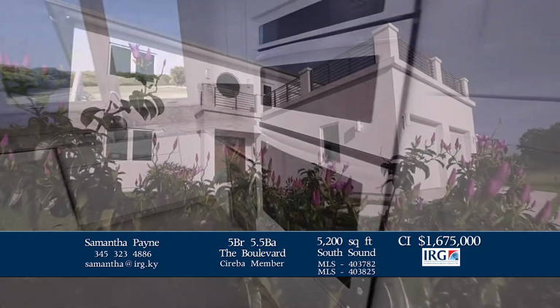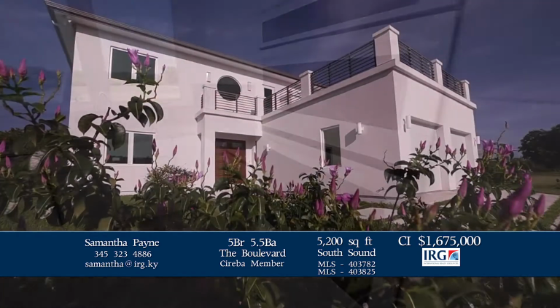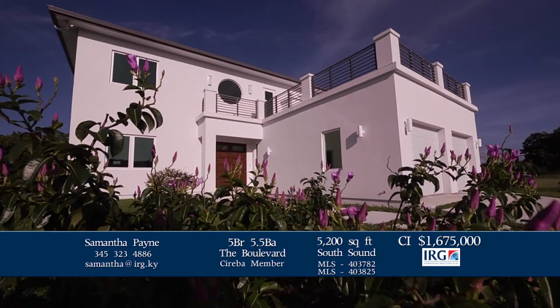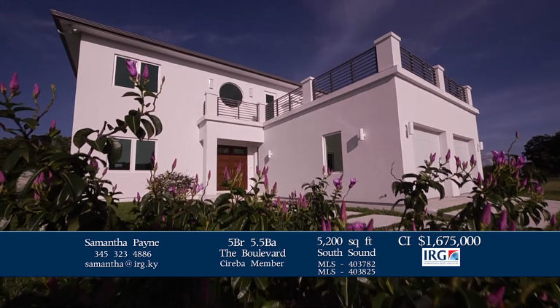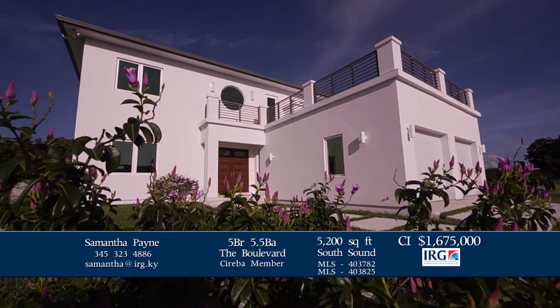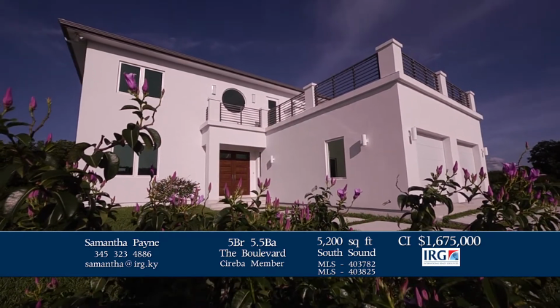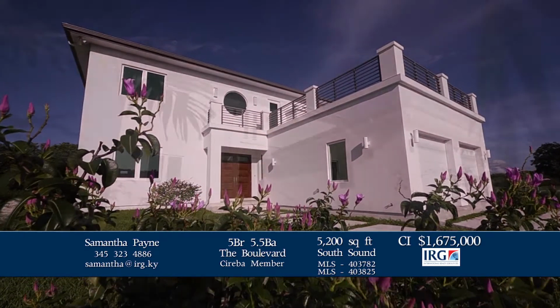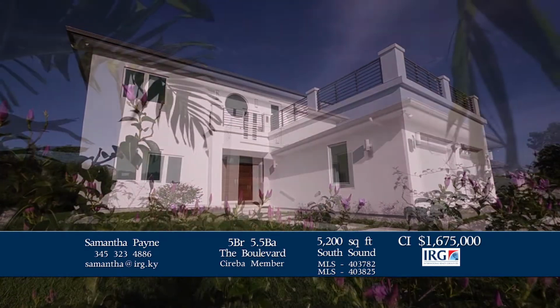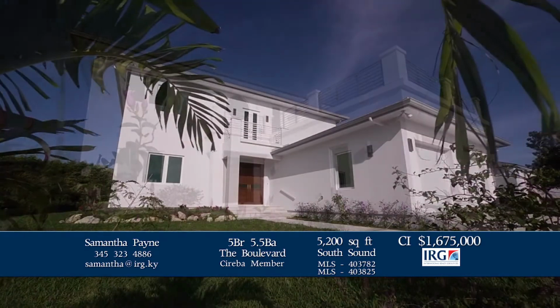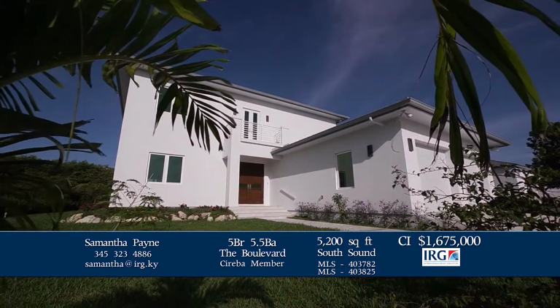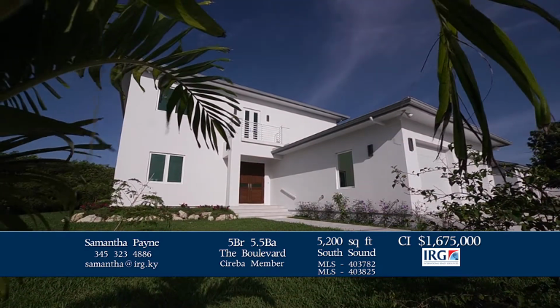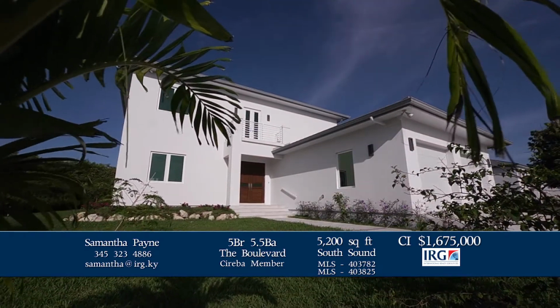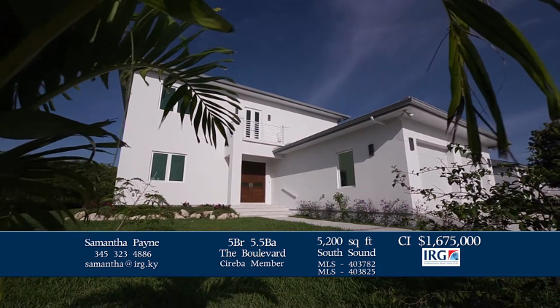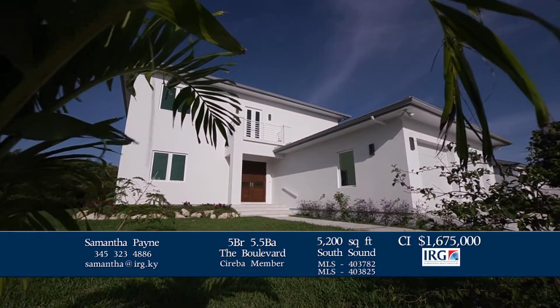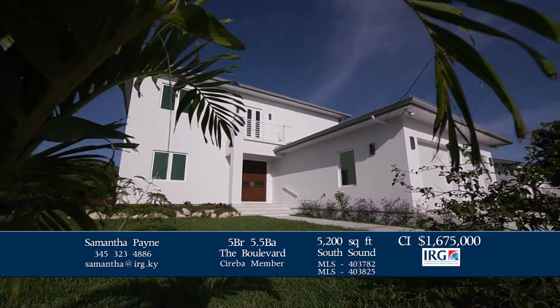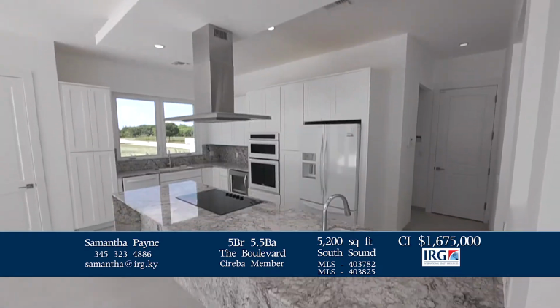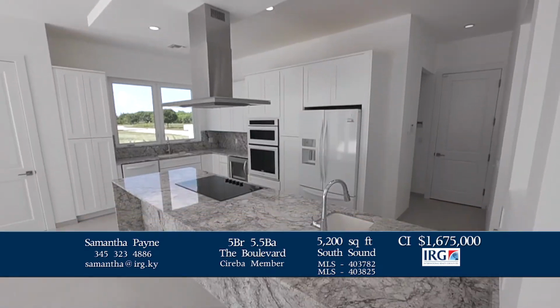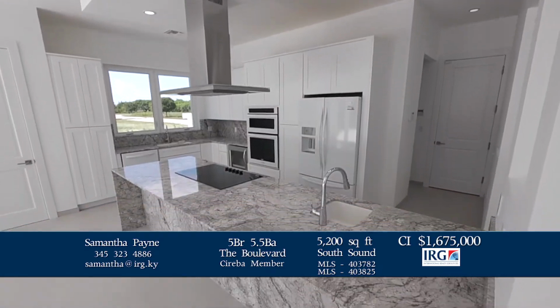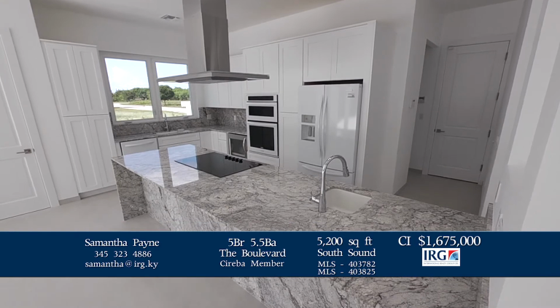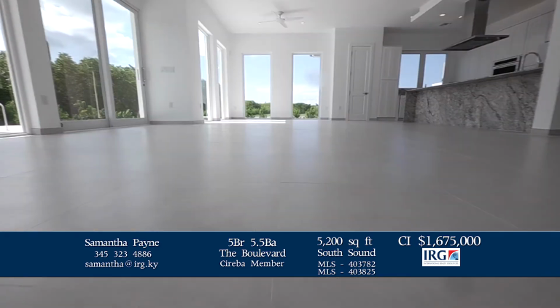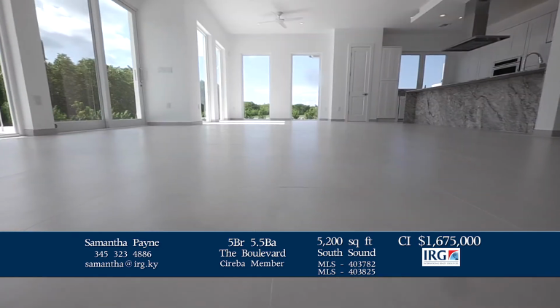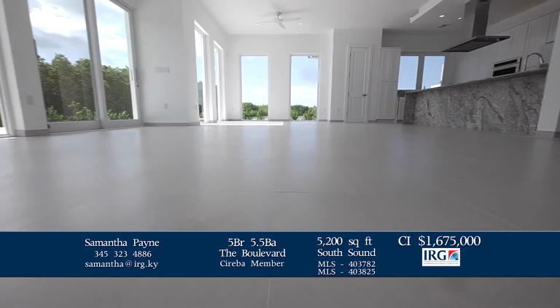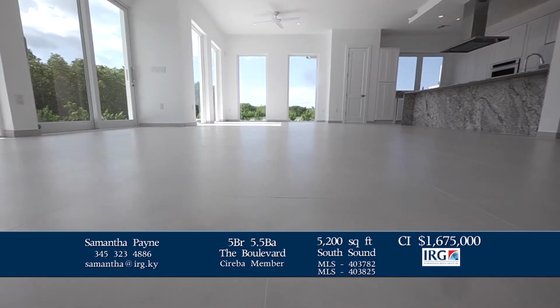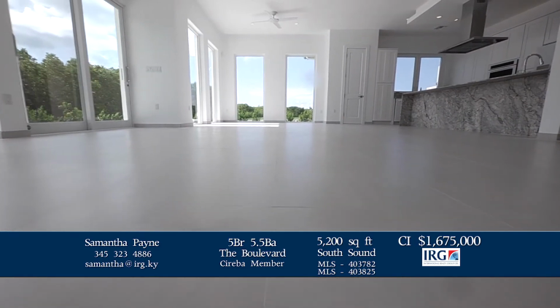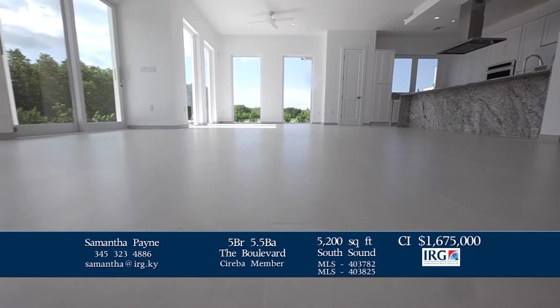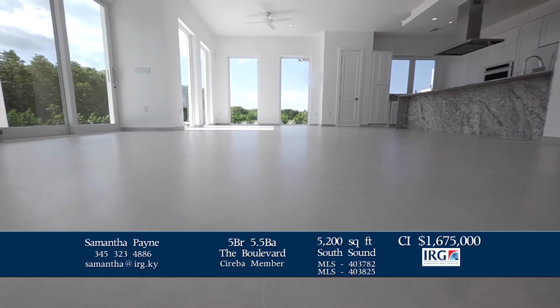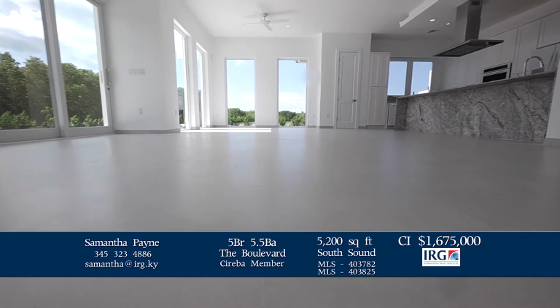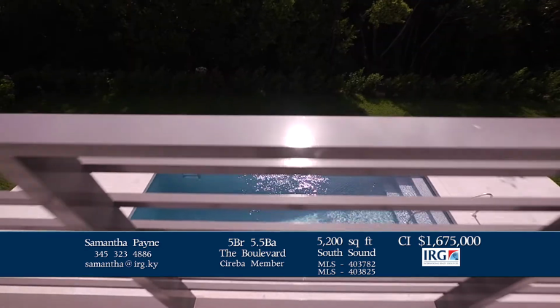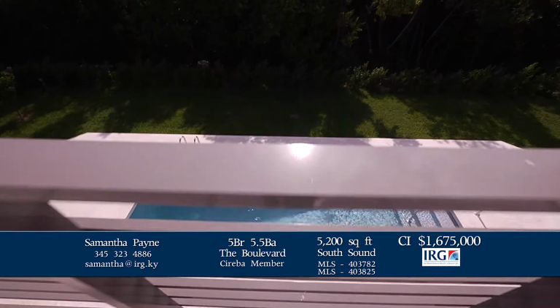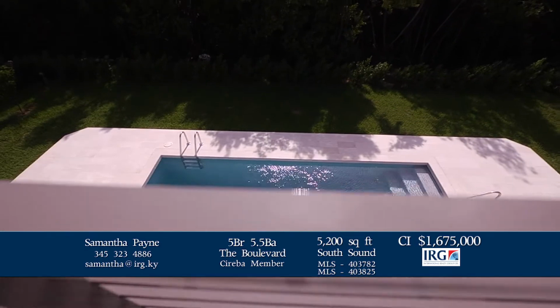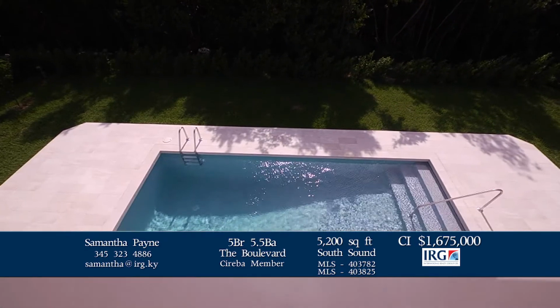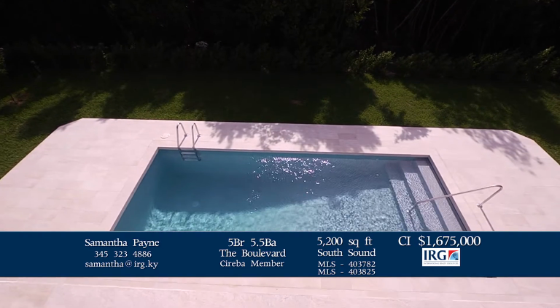These homes offer incredibly spacious open-plan family living with expansive kitchens, dining areas, and living area, all overlooking the pool and garden.